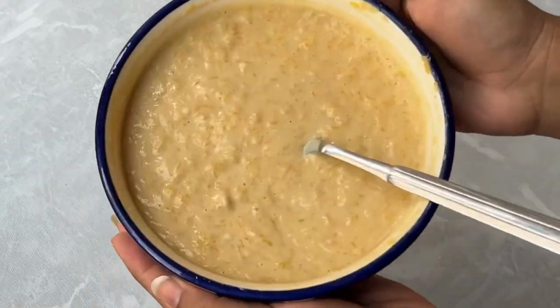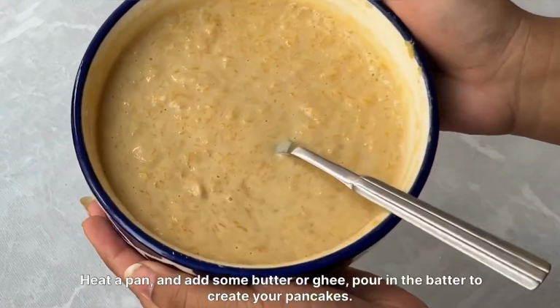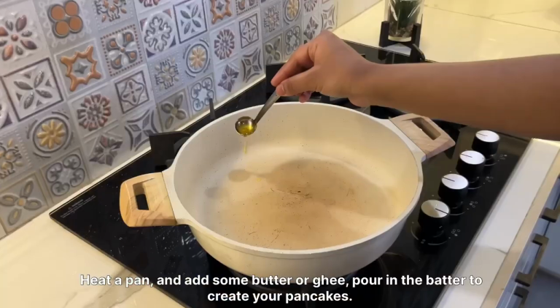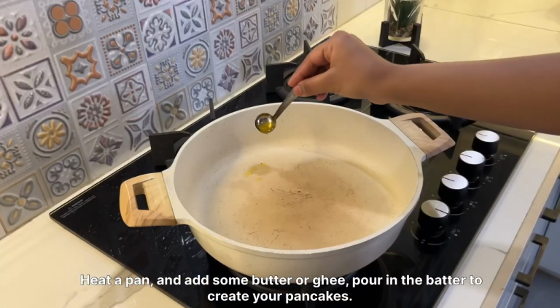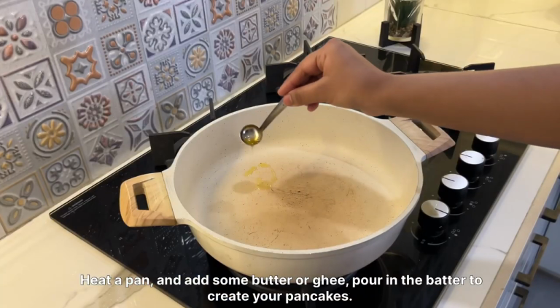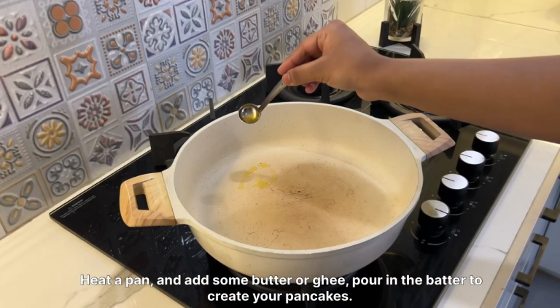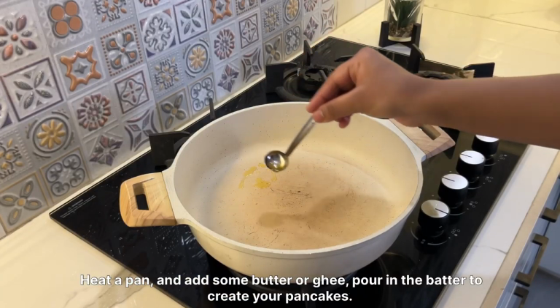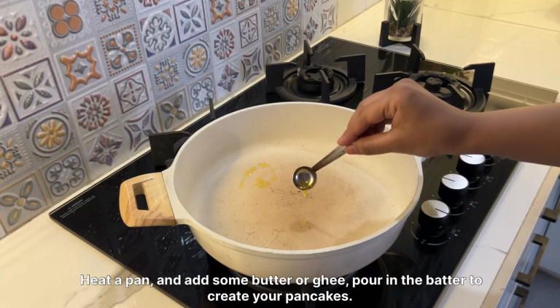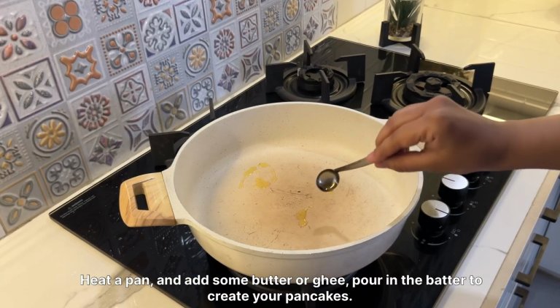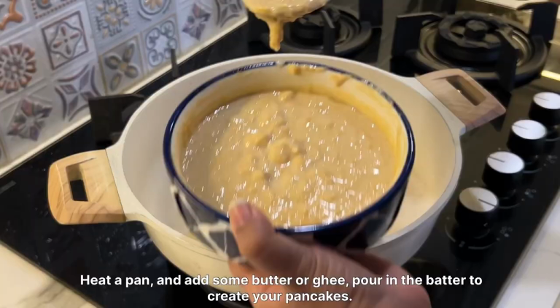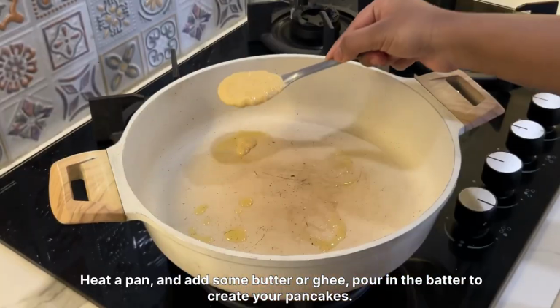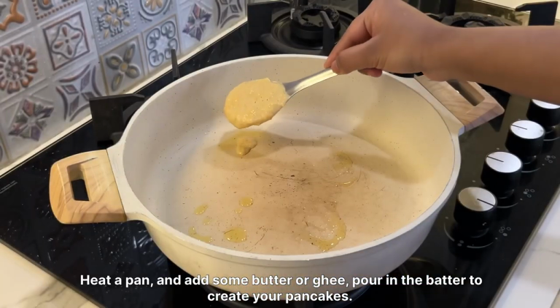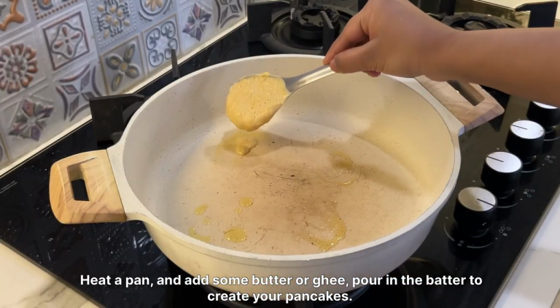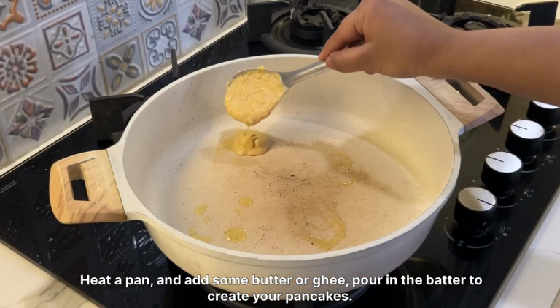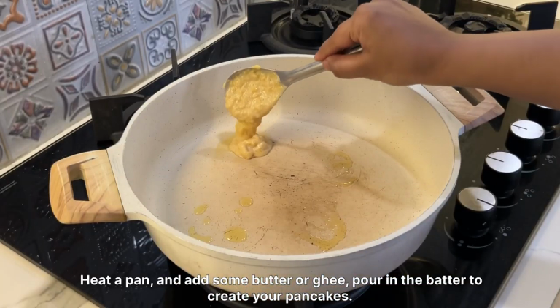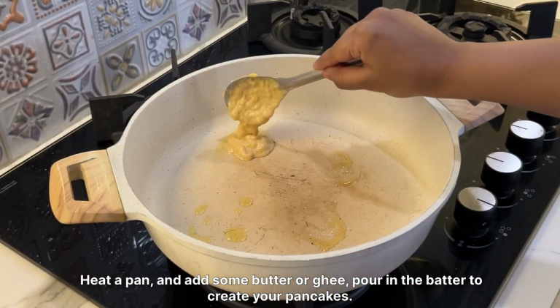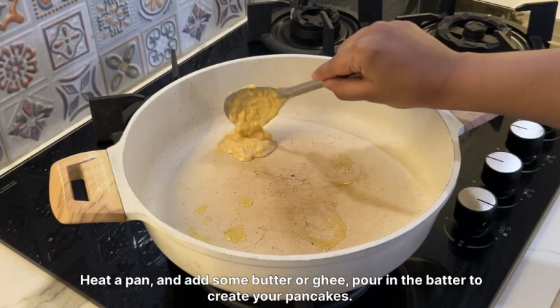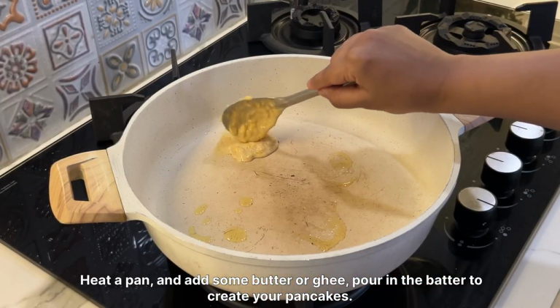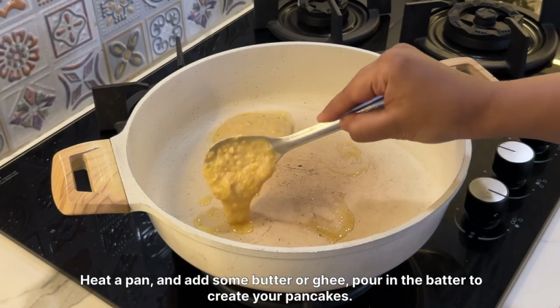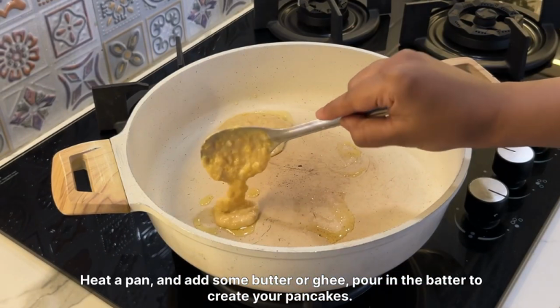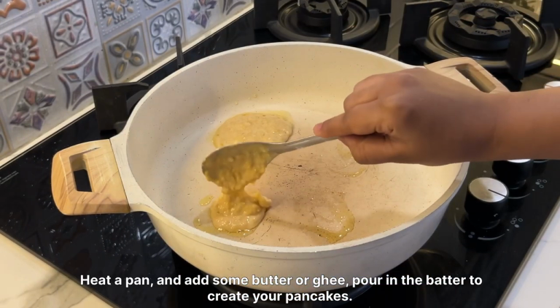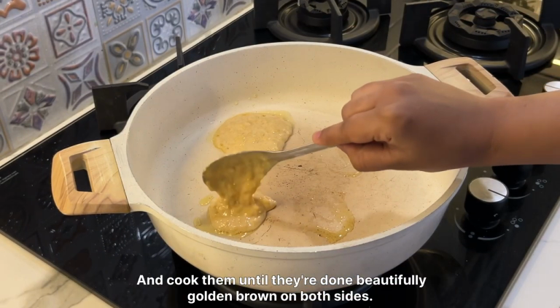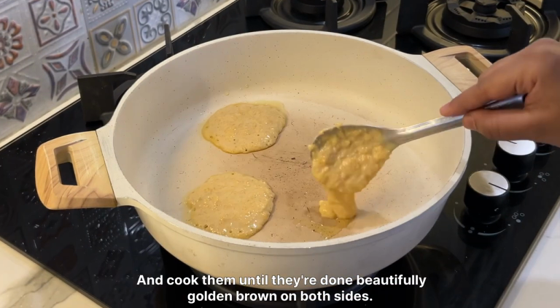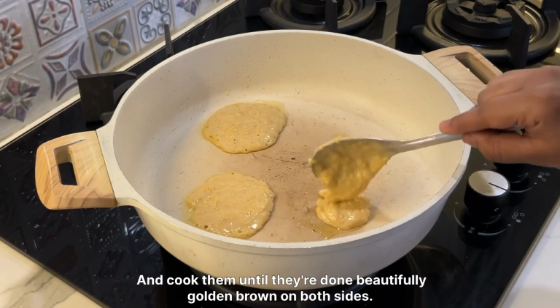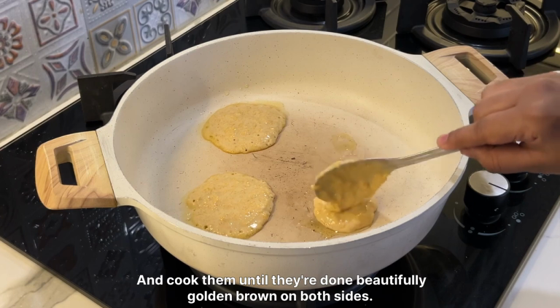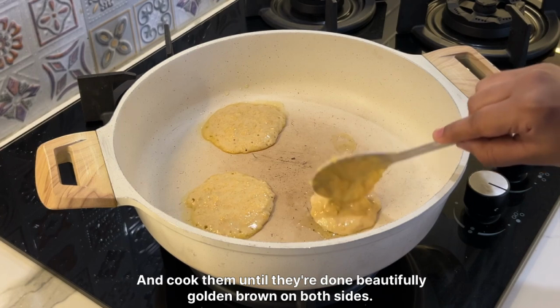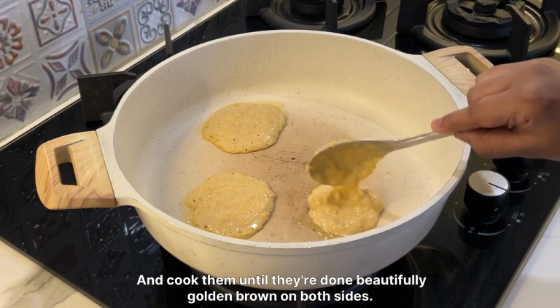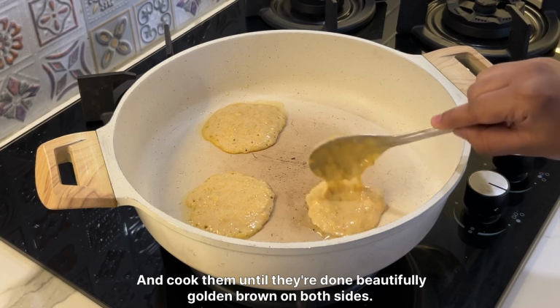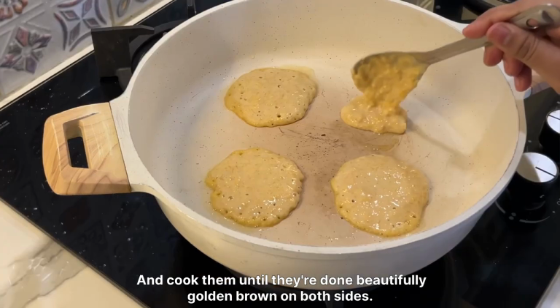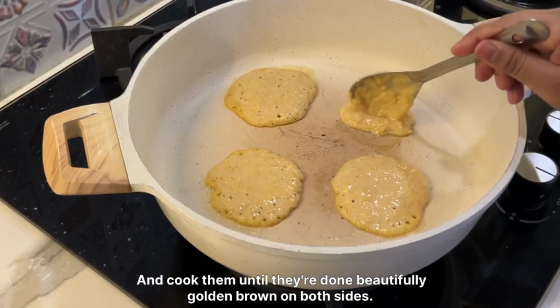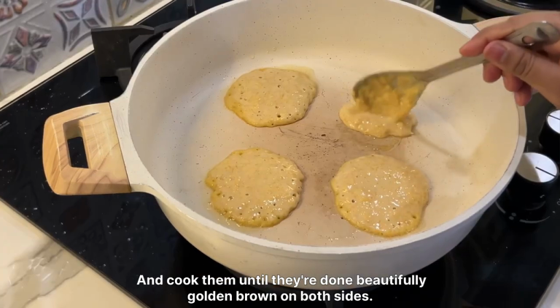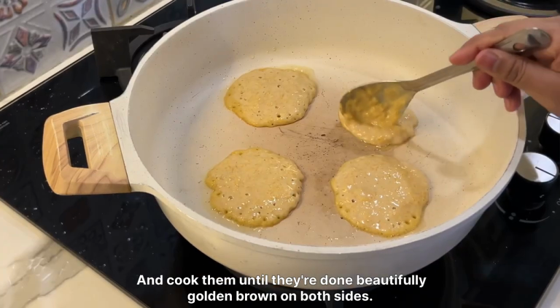Heat up a pan and add some butter or ghee. Pour in the batter to create your pancakes and cook them until they turn beautifully golden brown on both sides.